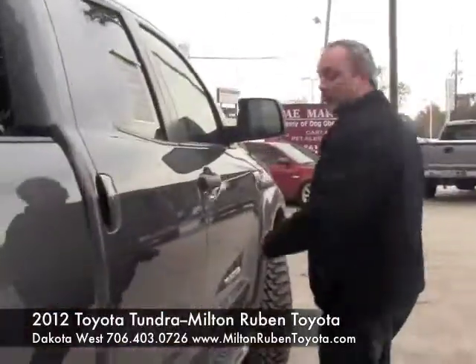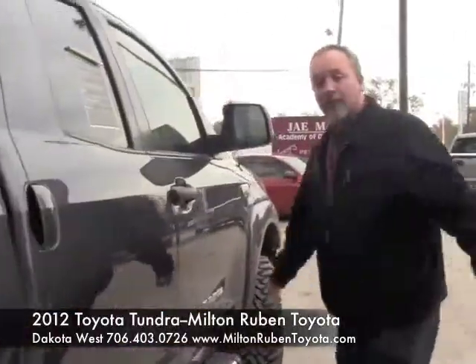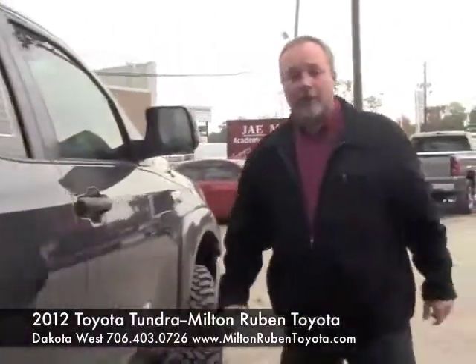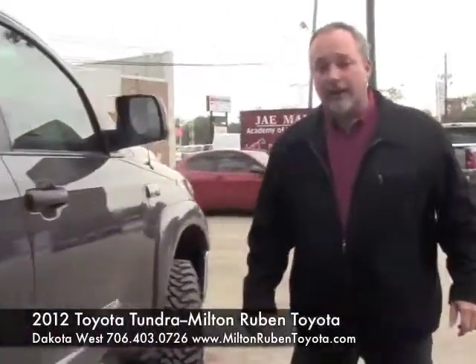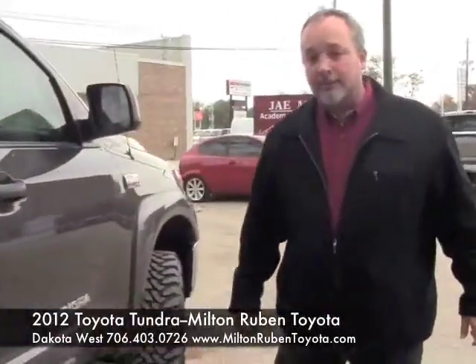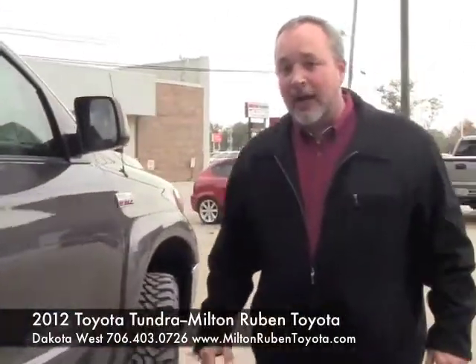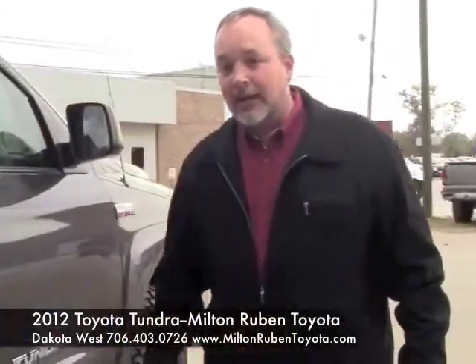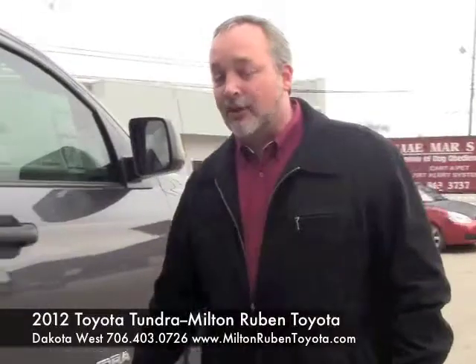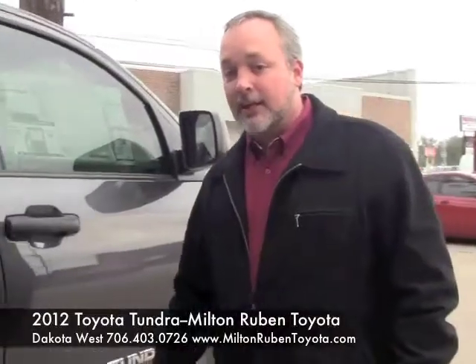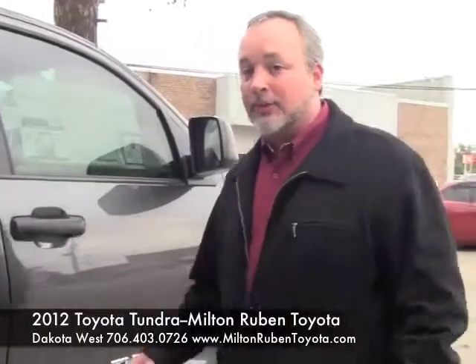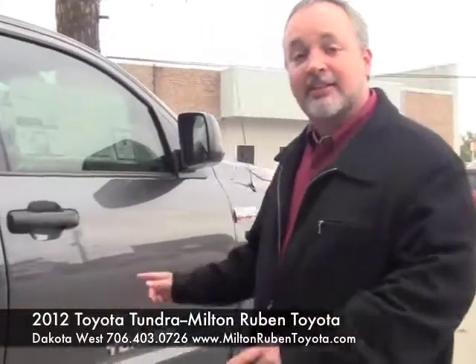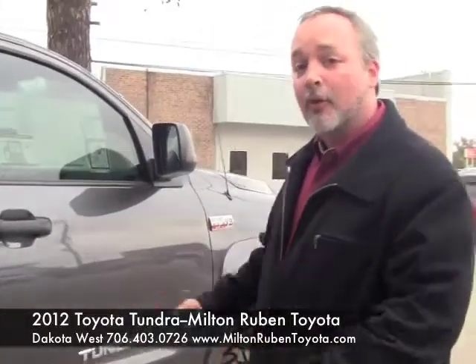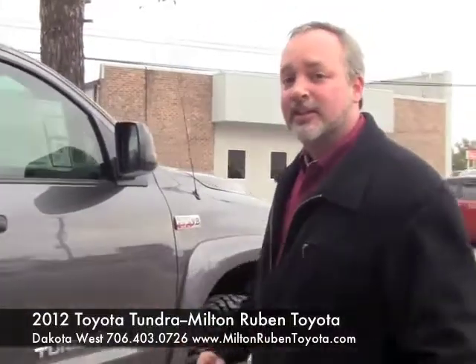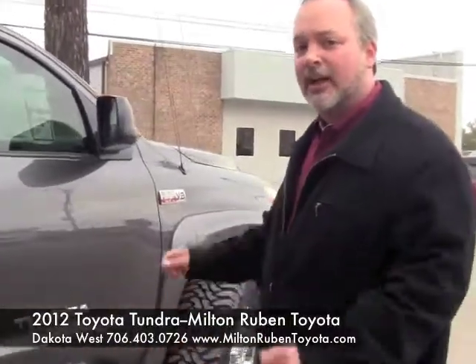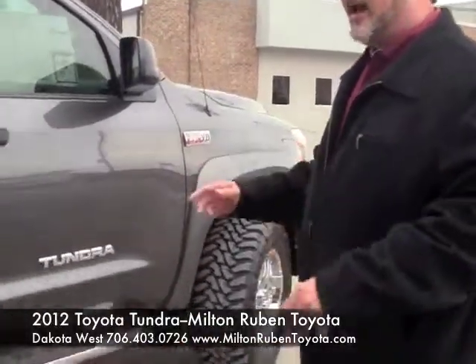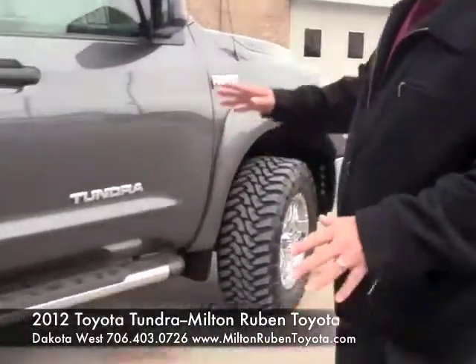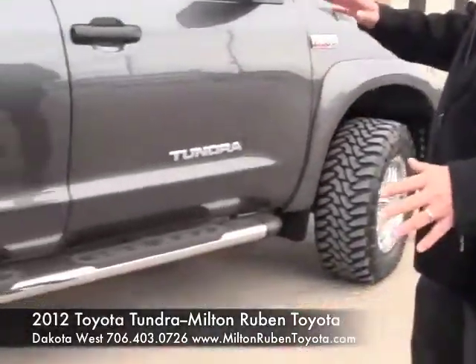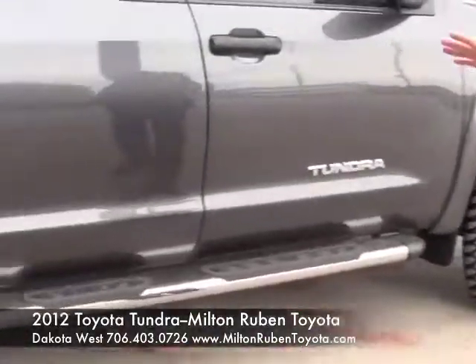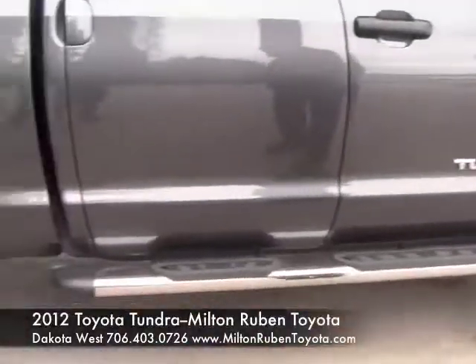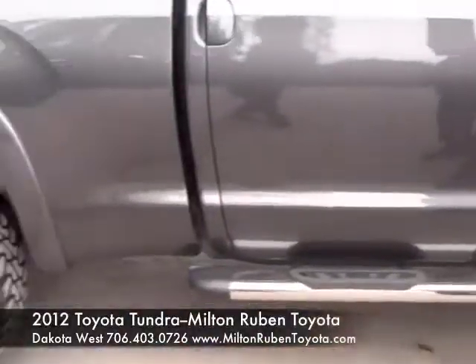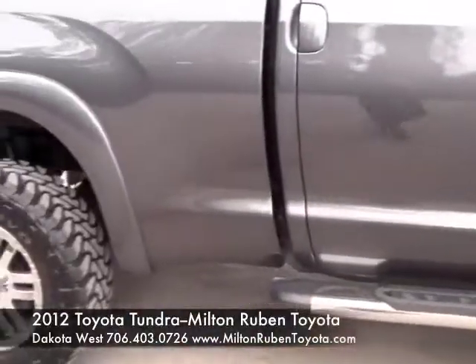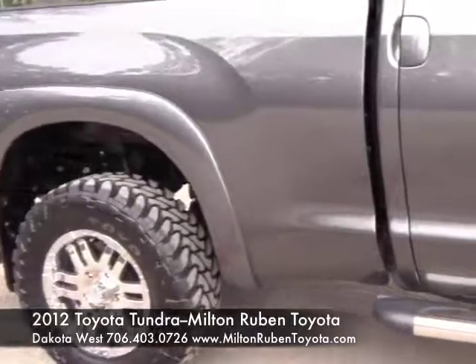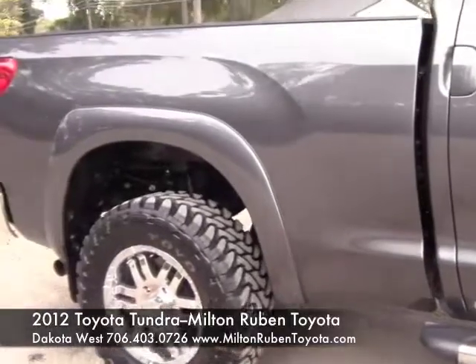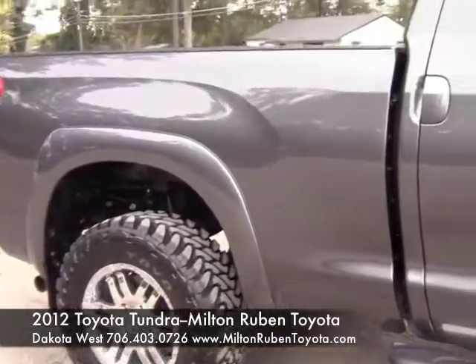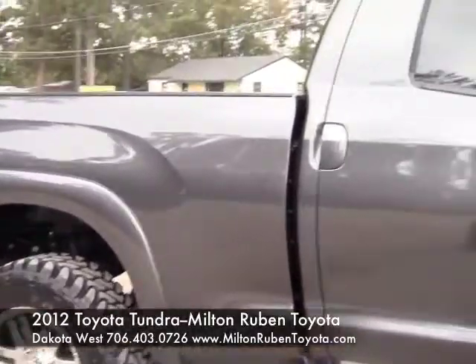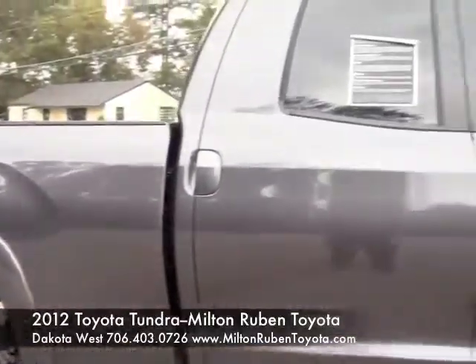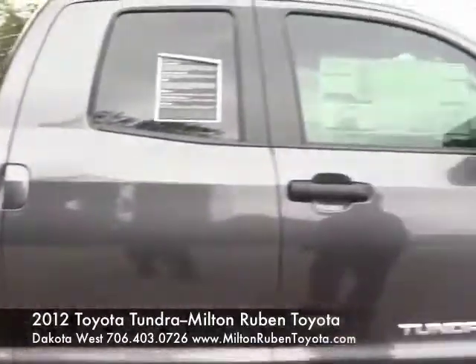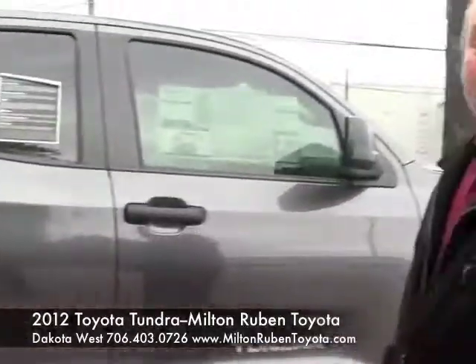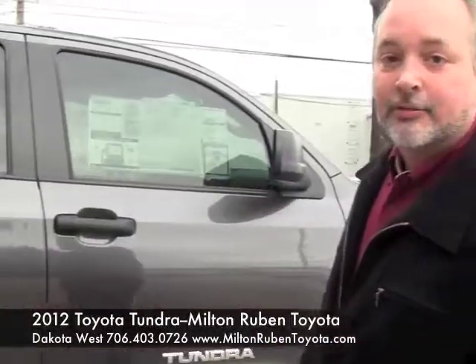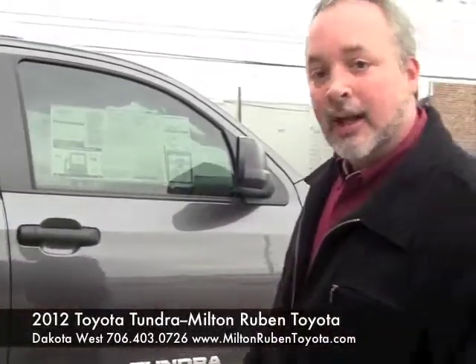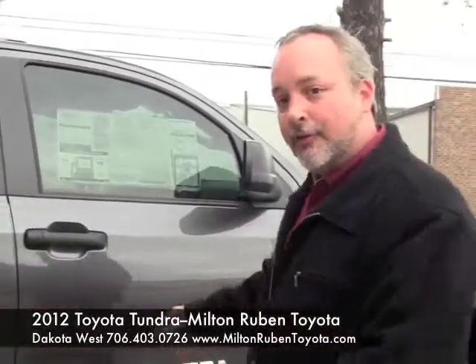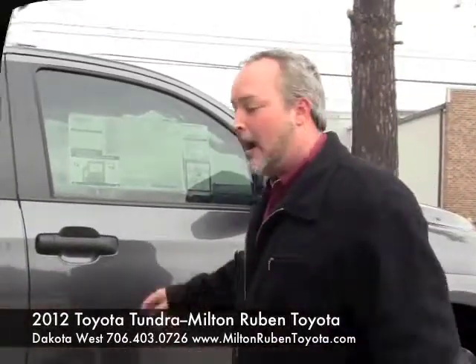So if you're looking for a great deal, you're going to find it on this great Tundra. It's got the four-inch lift on it, and anything extra you want to get done on your Tundra you can have it done at Milton Rubin Superstore on Washington Road. Let's go for a ride.